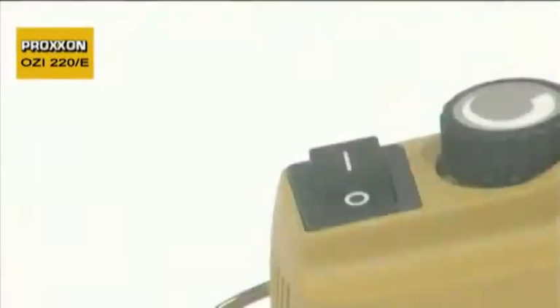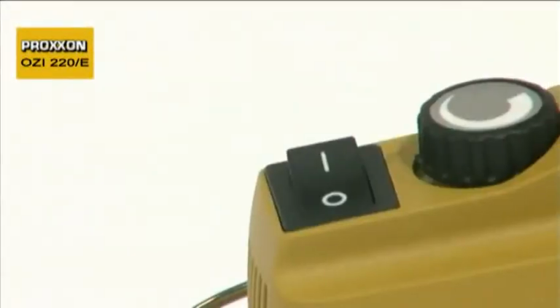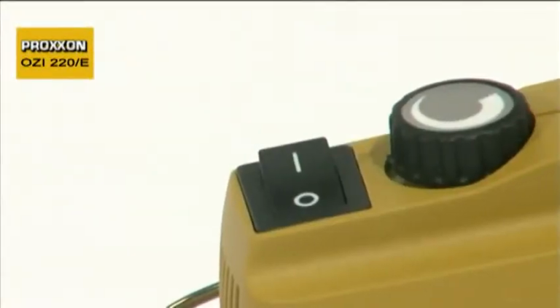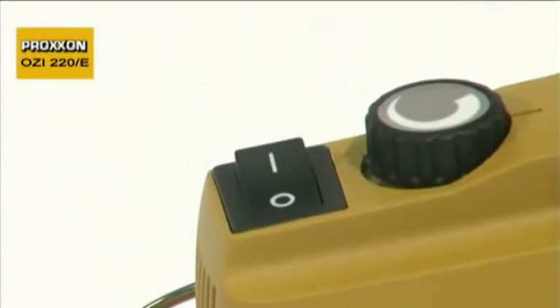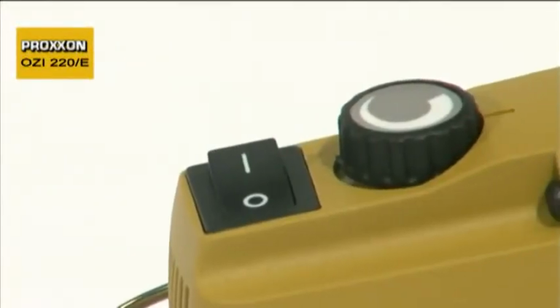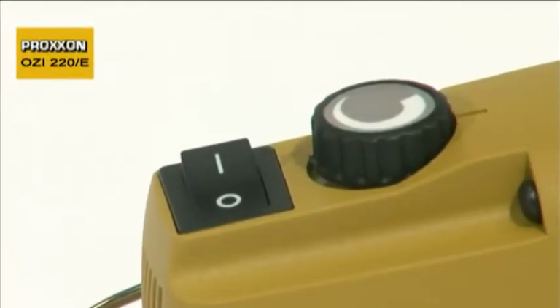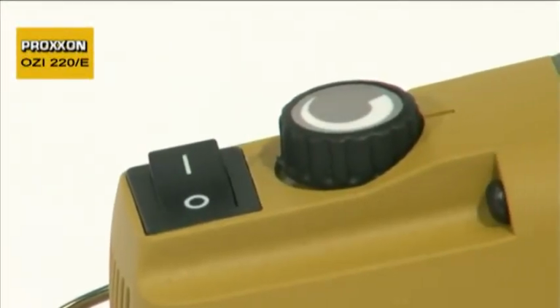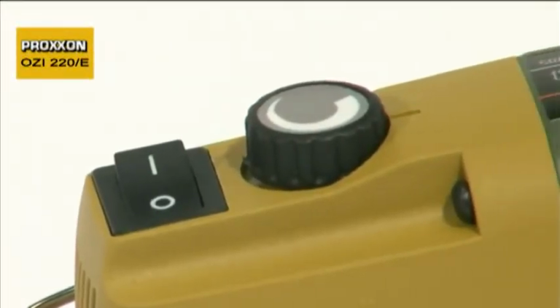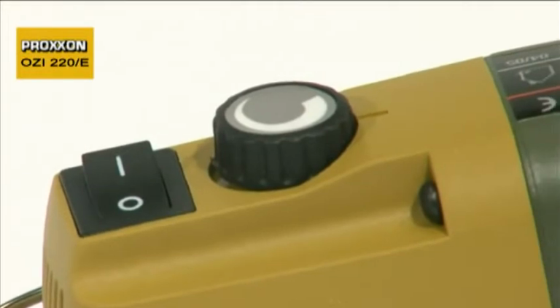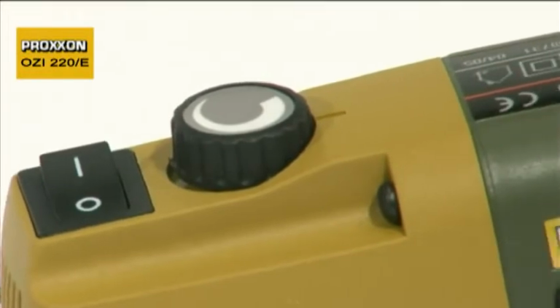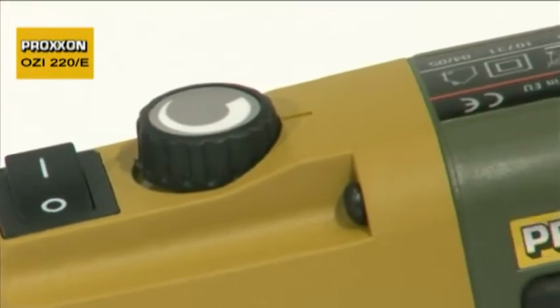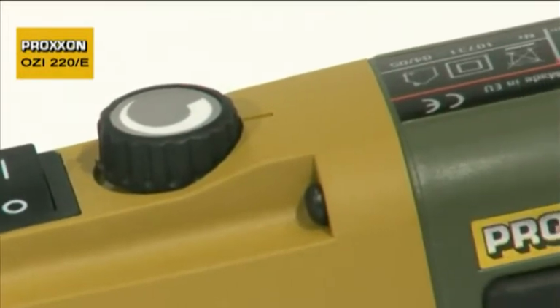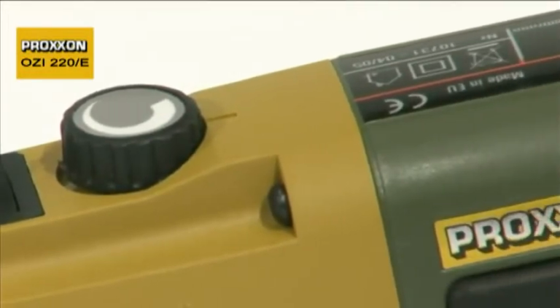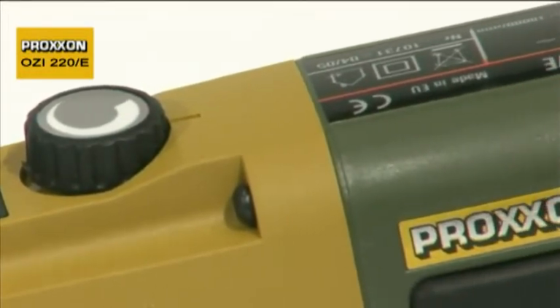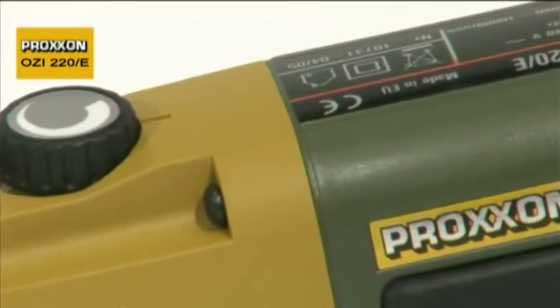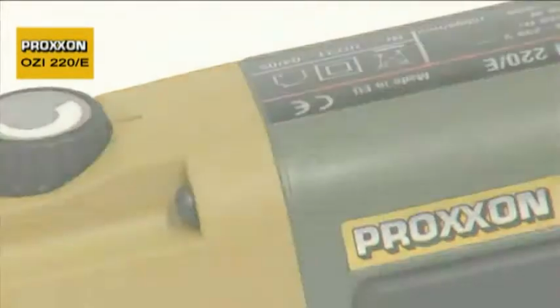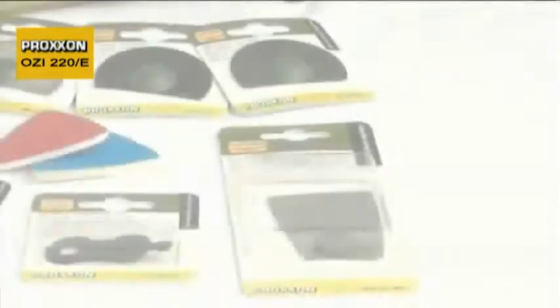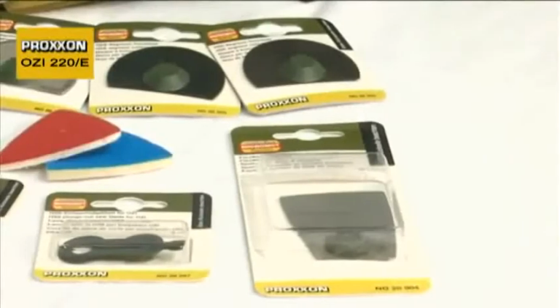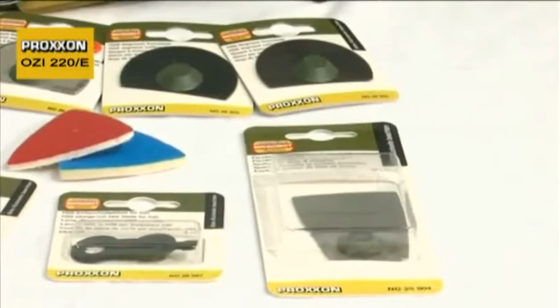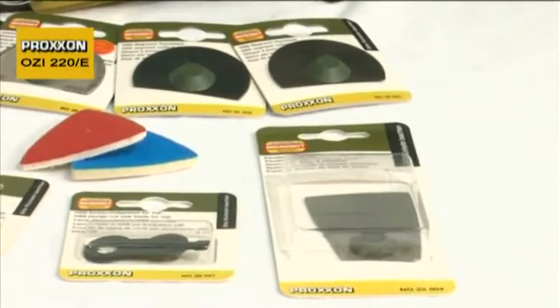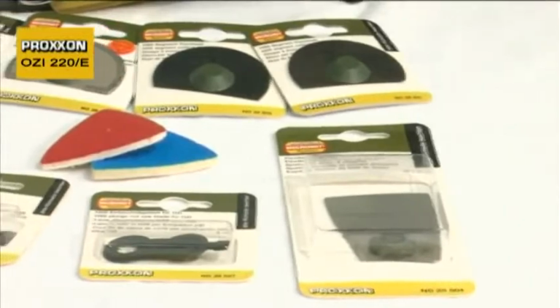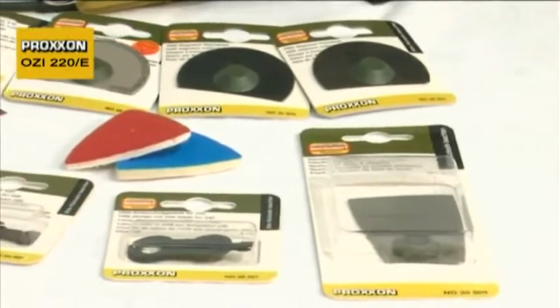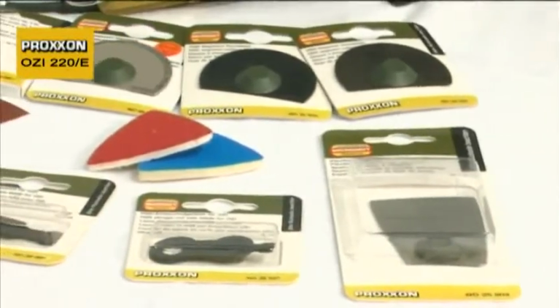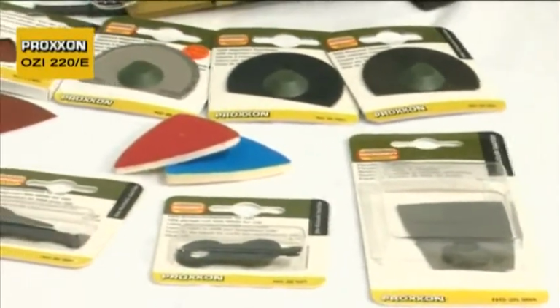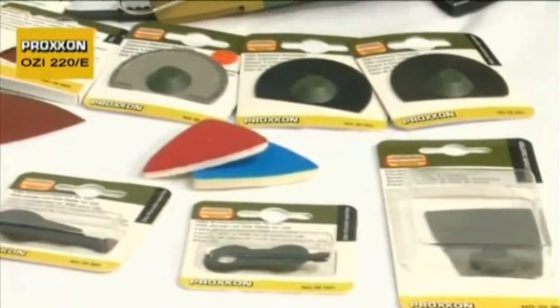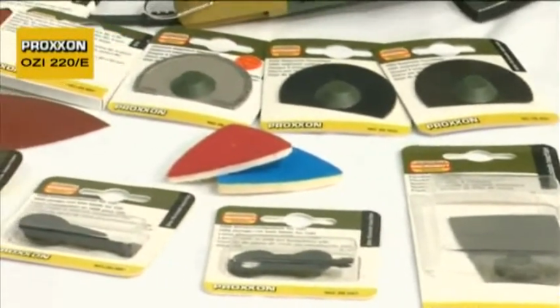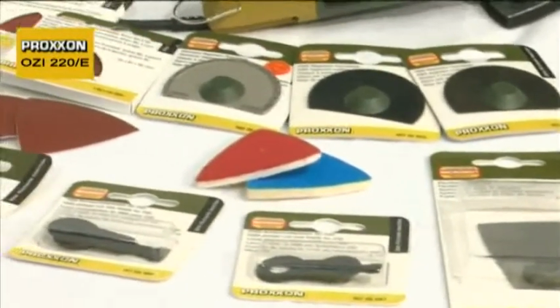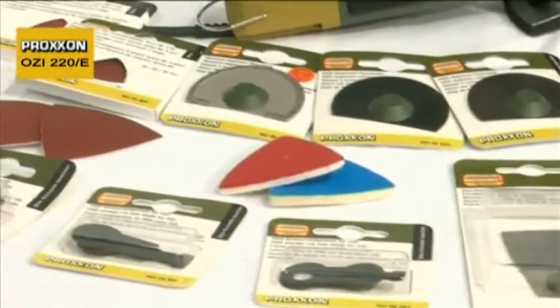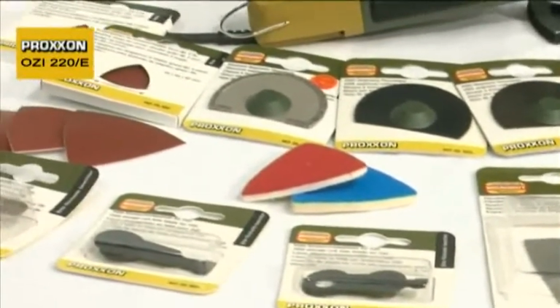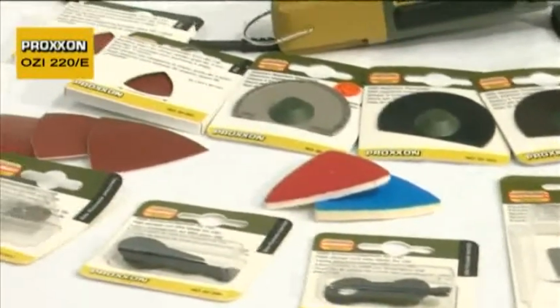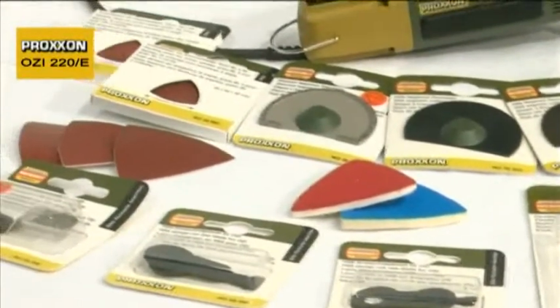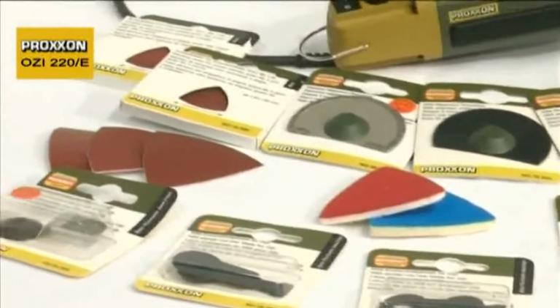The sanding frequency can be continually adjusted between 3,000 and 10,000 revs per minute according to the material being machined. A comprehensive range of accessories makes the OZI-220E Delta Sander a true all-rounder.